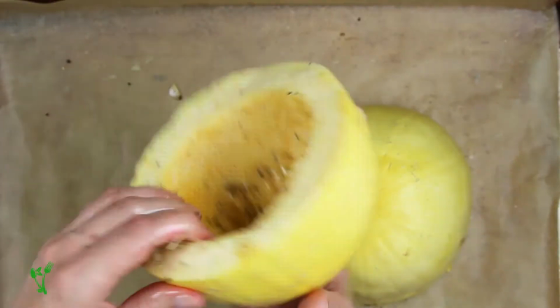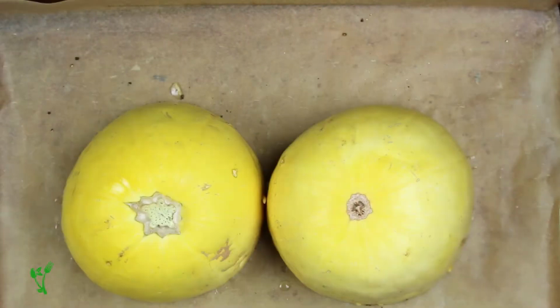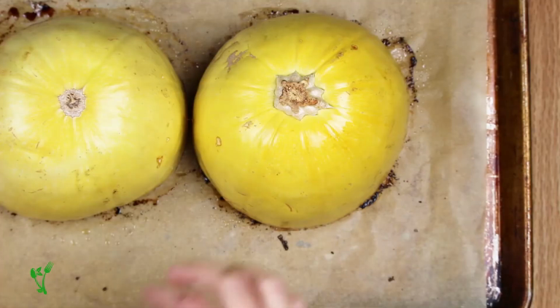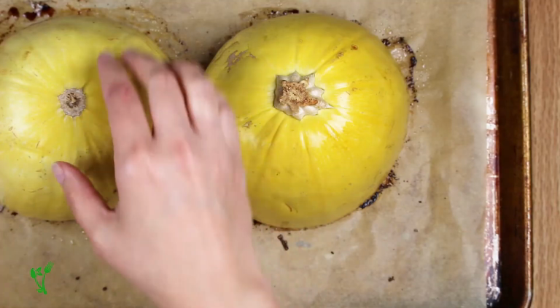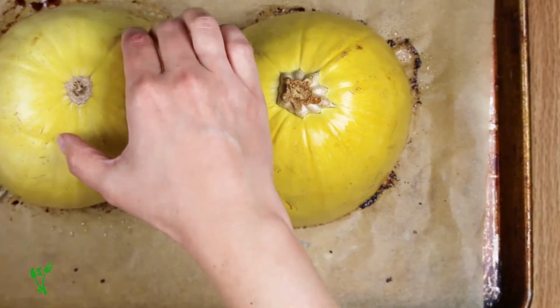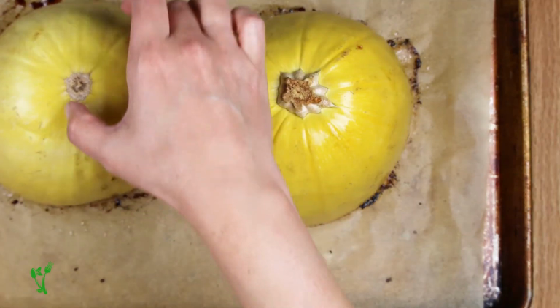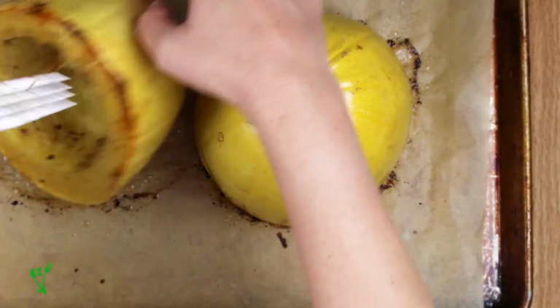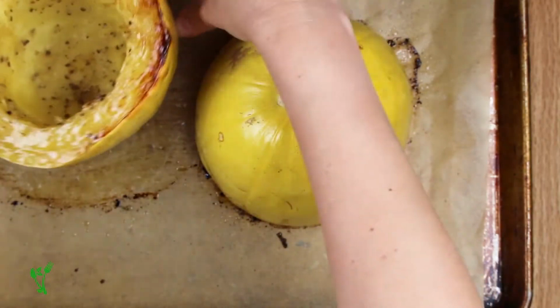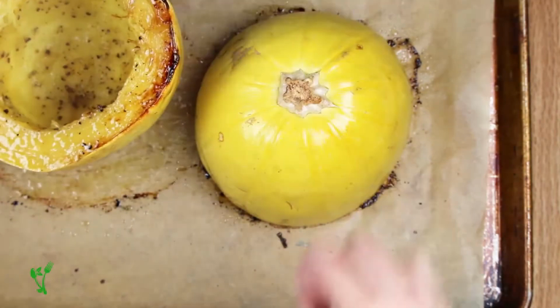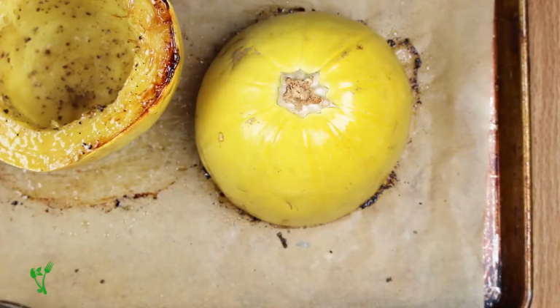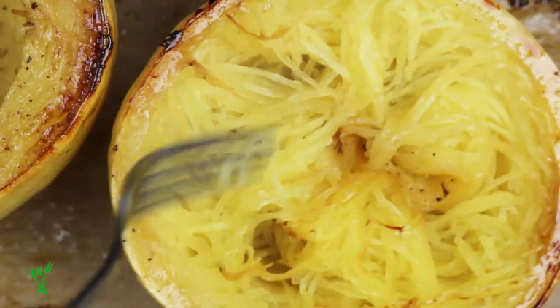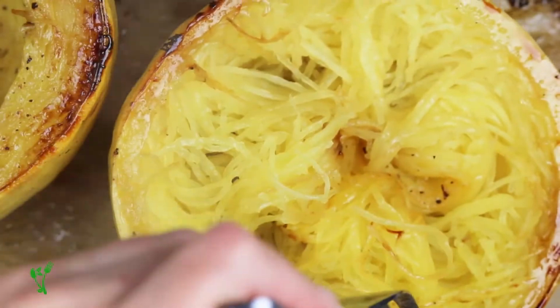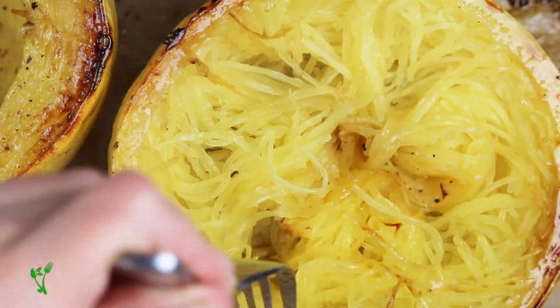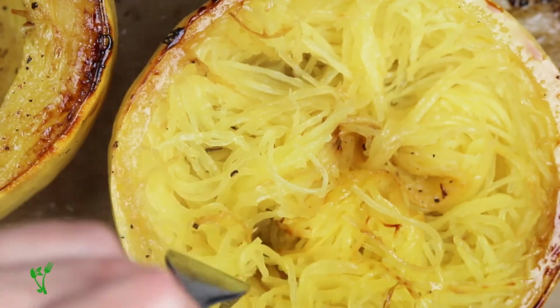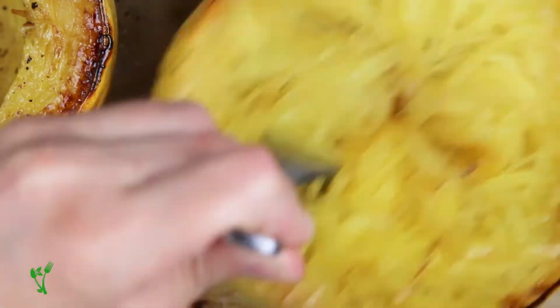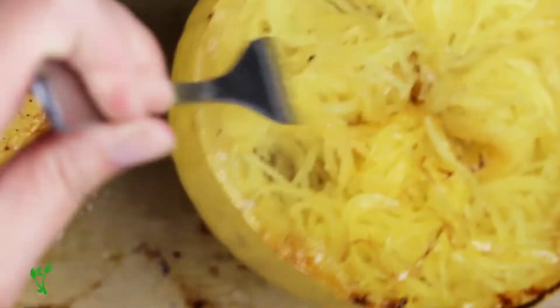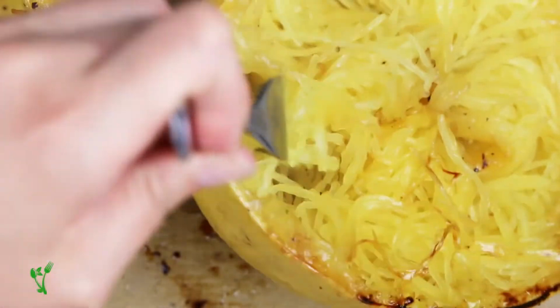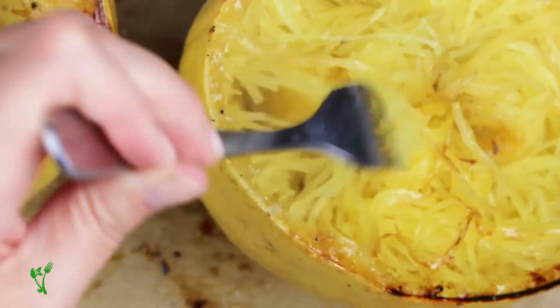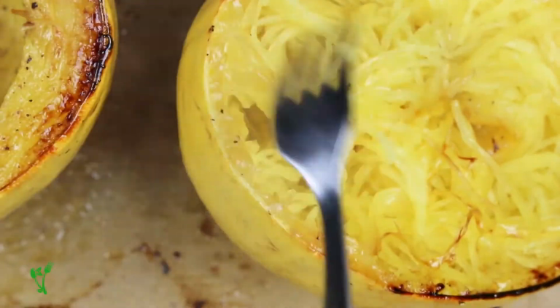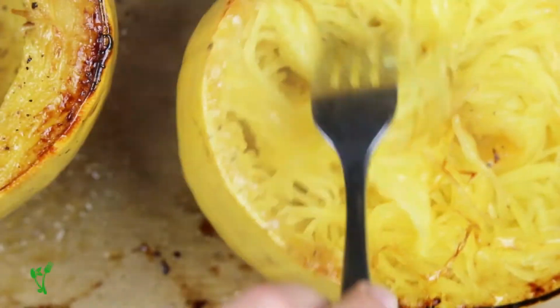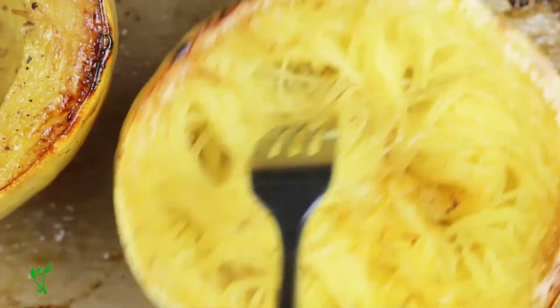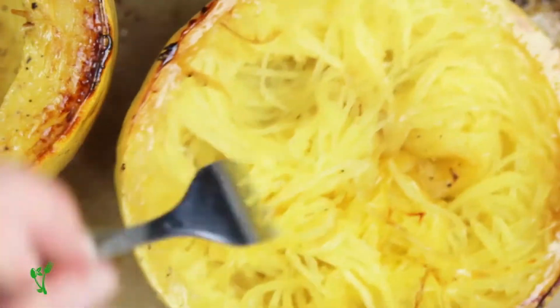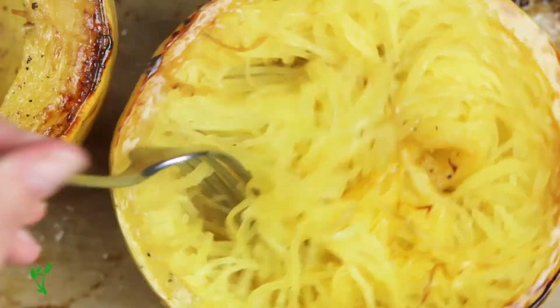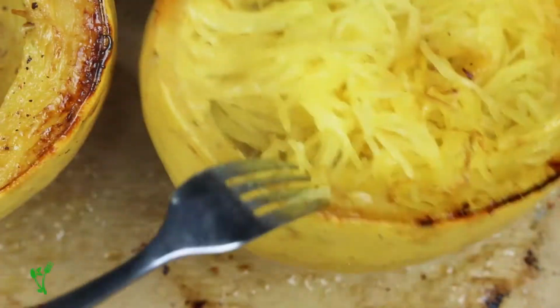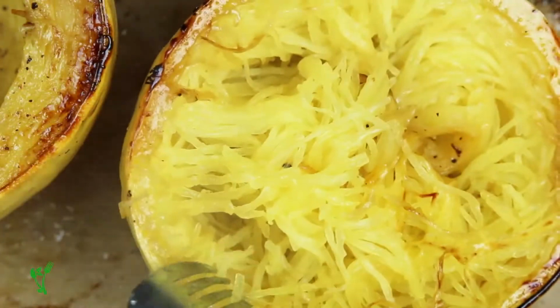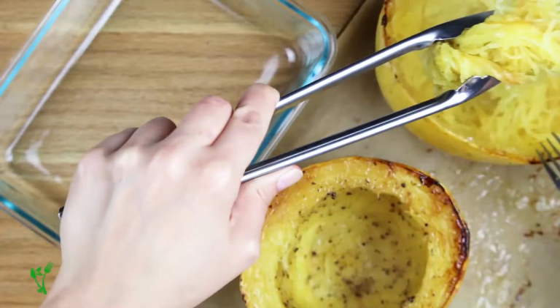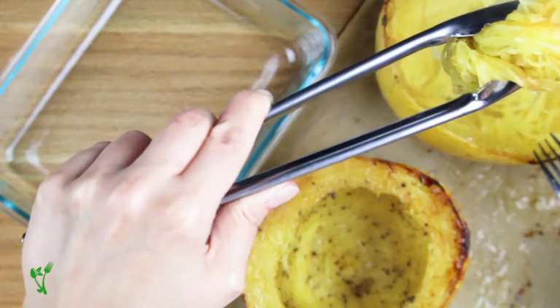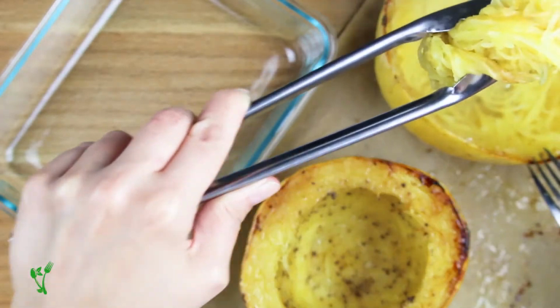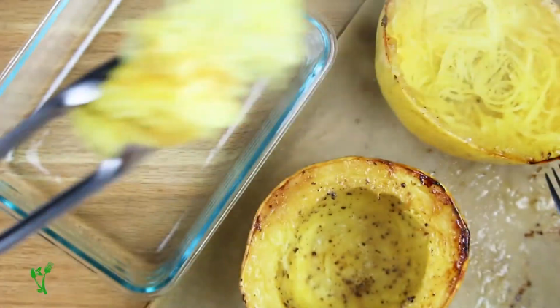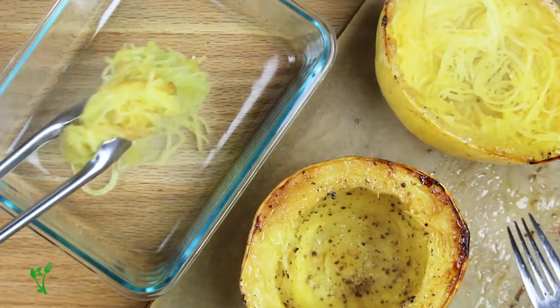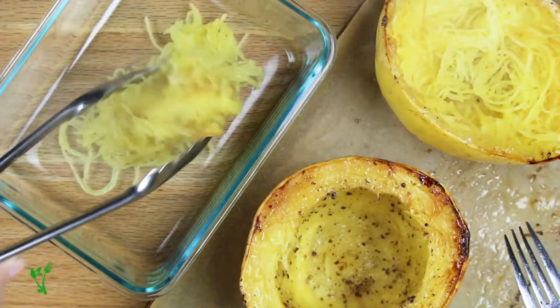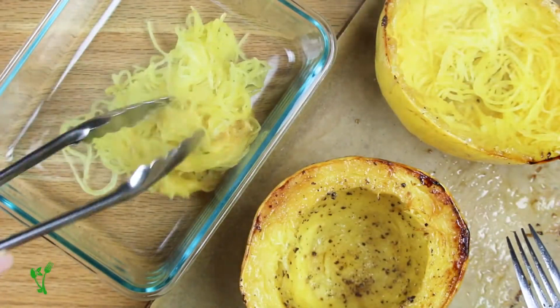Once they're done roasting, separate the spaghetti squash strands with the fork and gently scoop out. Don't do this step when the squash is still piping hot. This is best done when slightly cooled, otherwise it may just mash together.